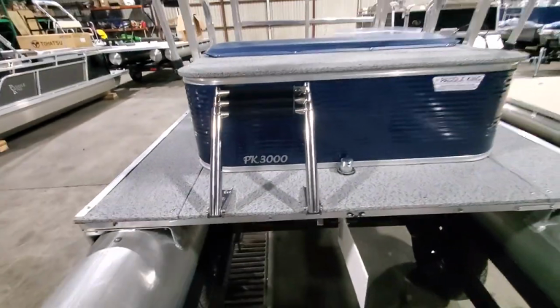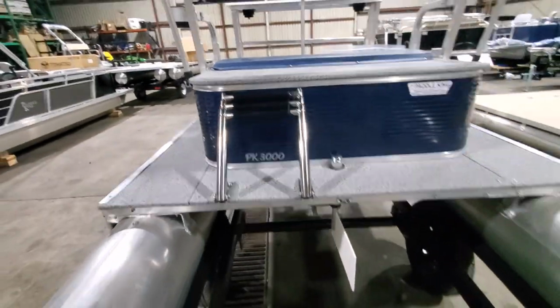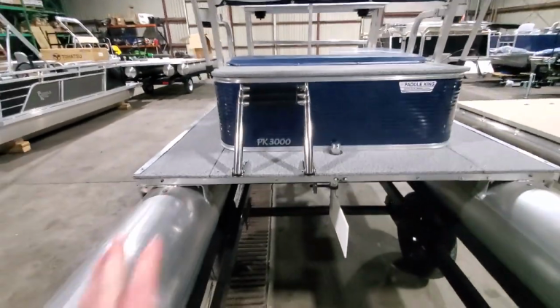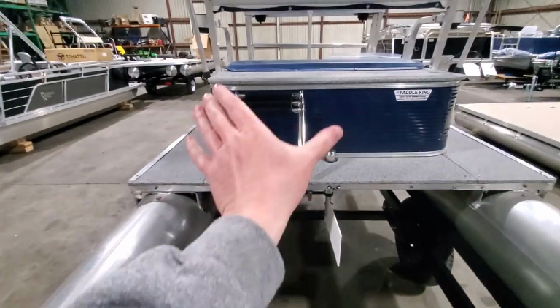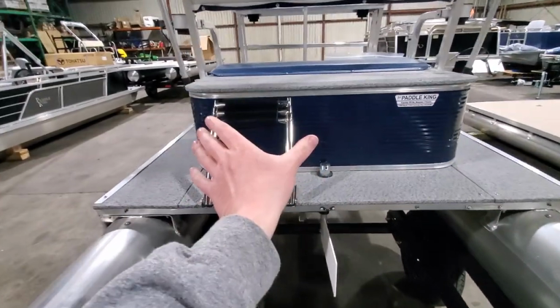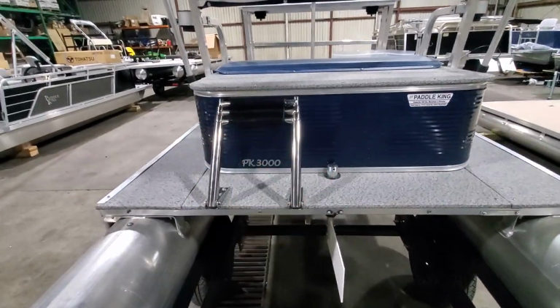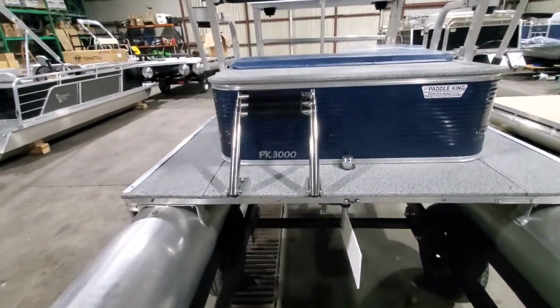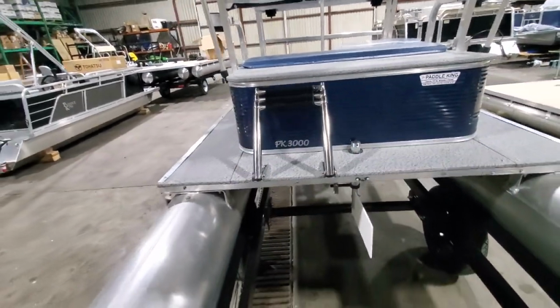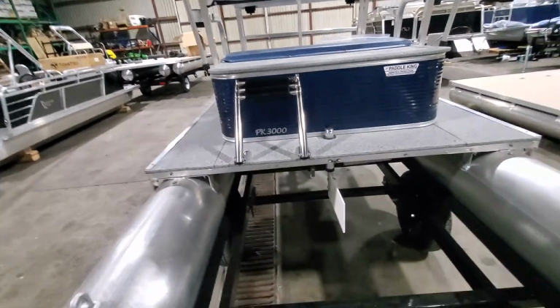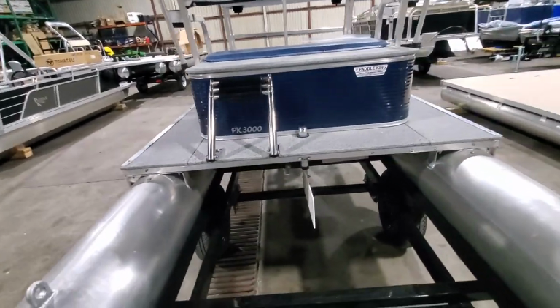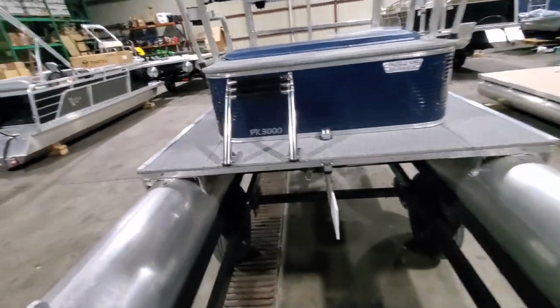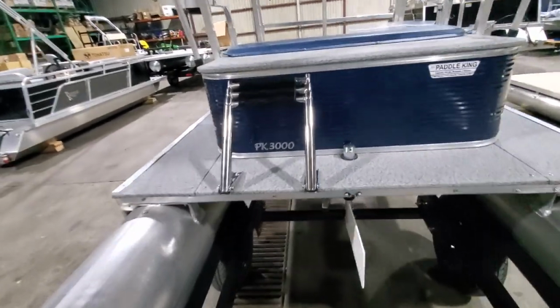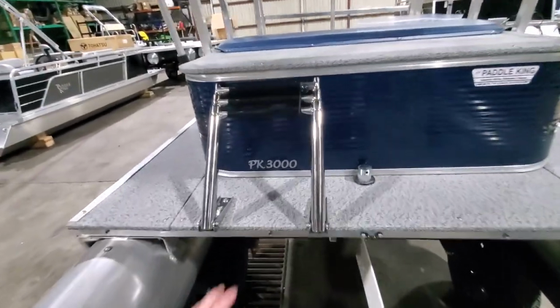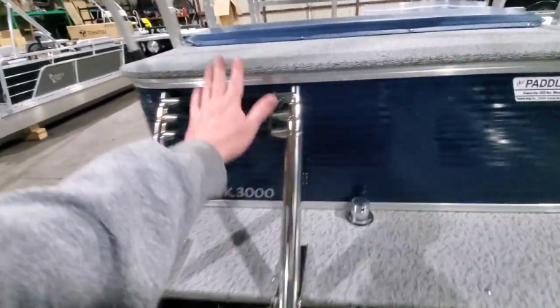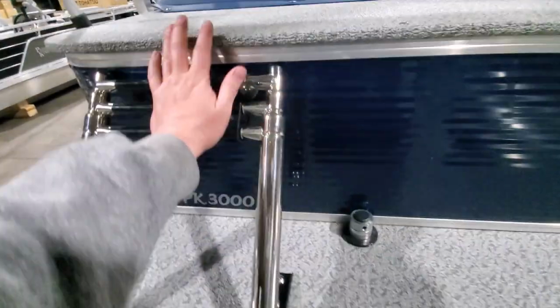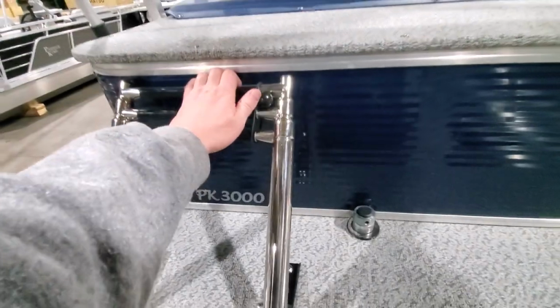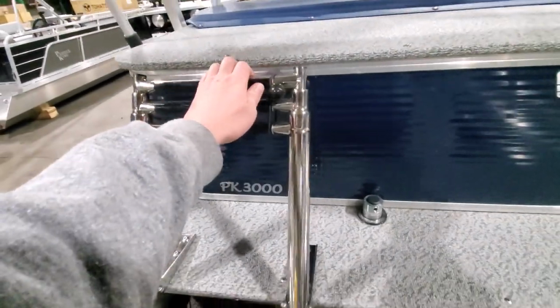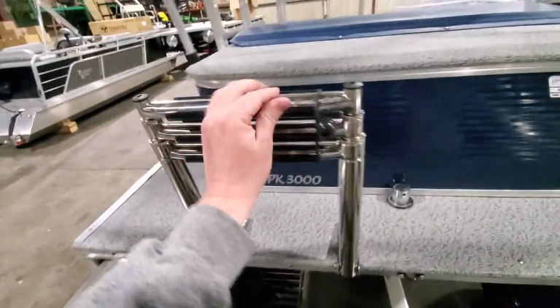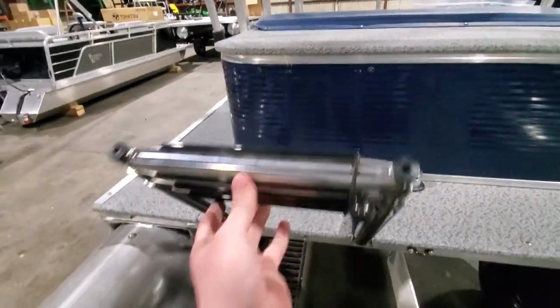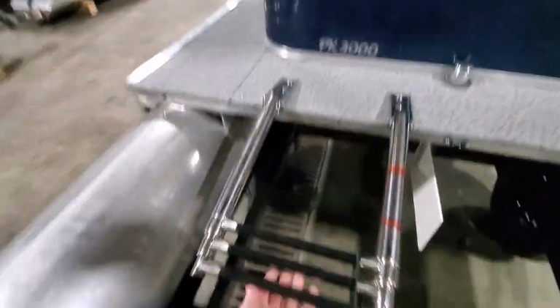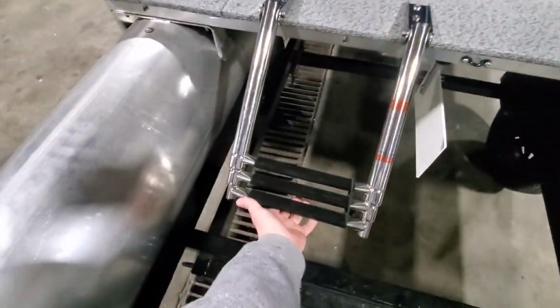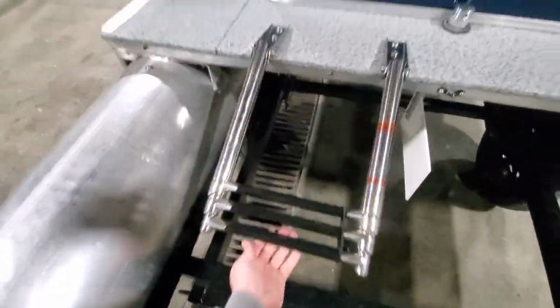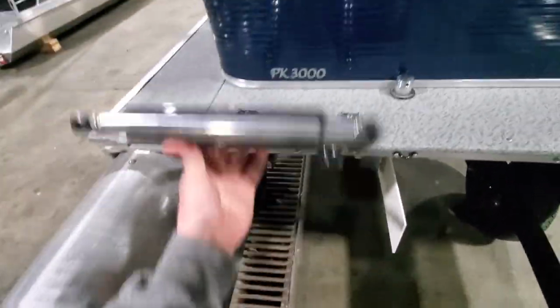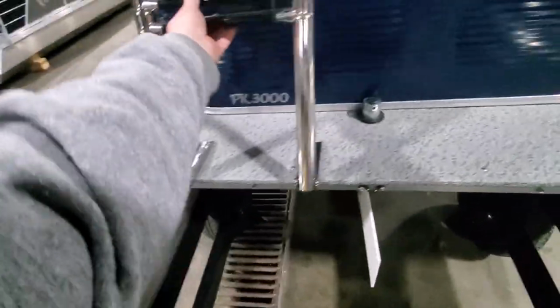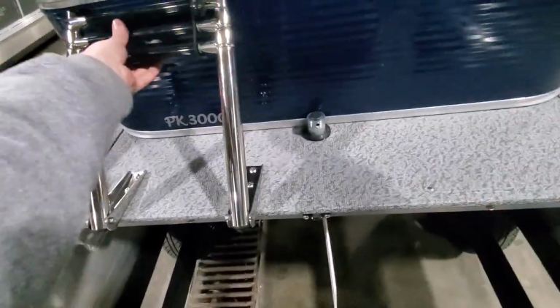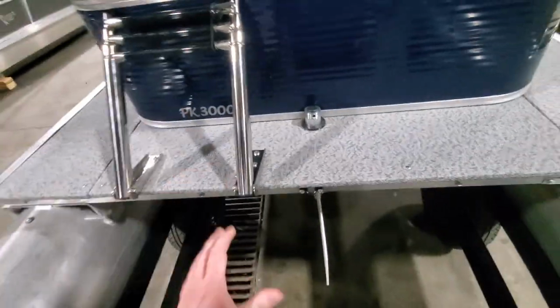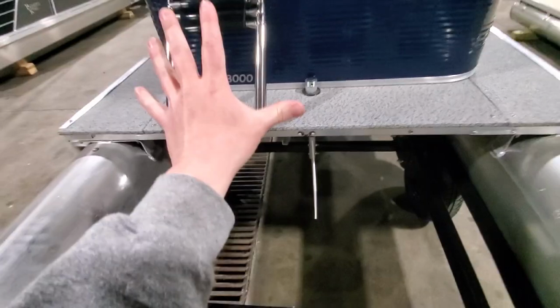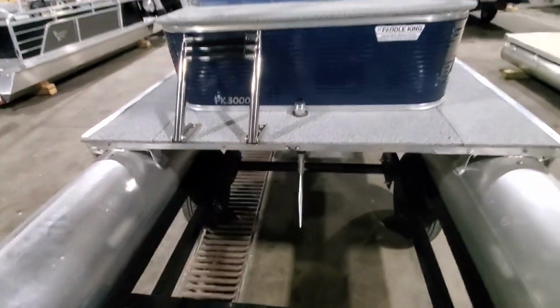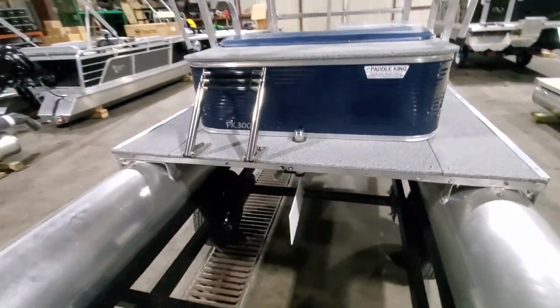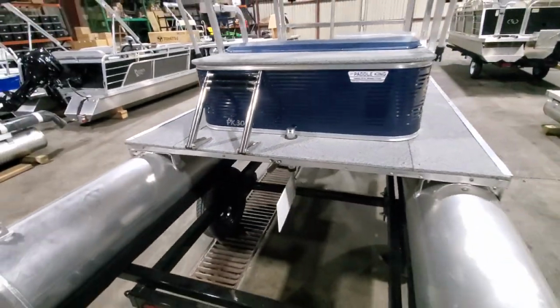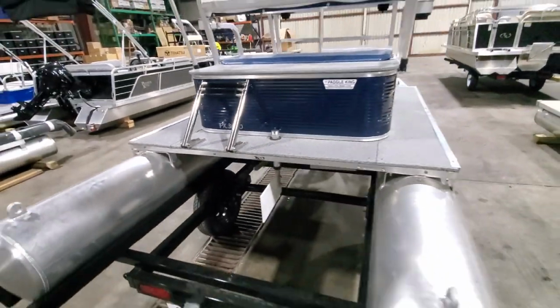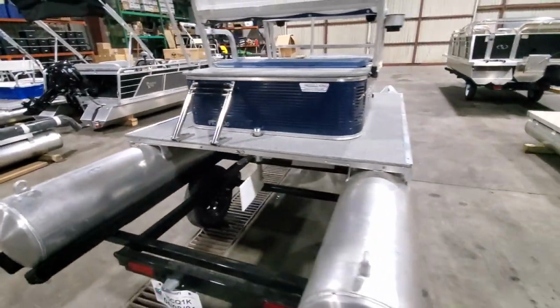When we are trailering this, it will be strapped down. Once you get to the lake, it will ride just fine as you're using it. In the event that you do need to use it to get back onto the boat, you can. That's the whole idea behind it — it's a safety feature.